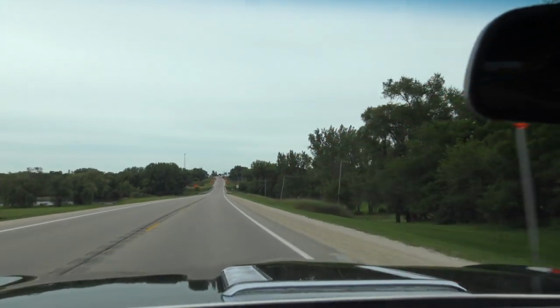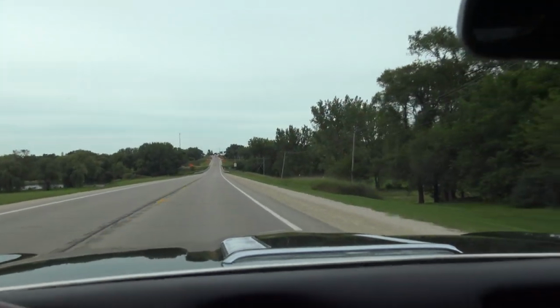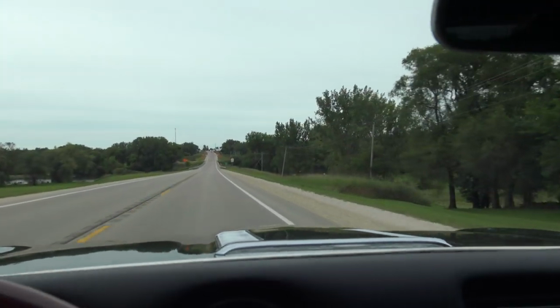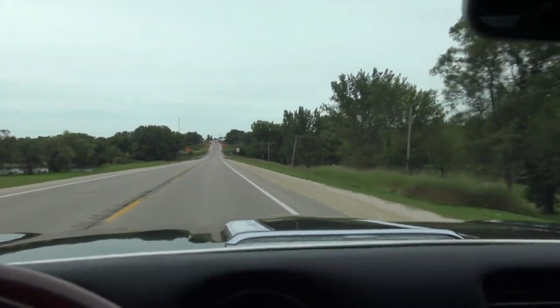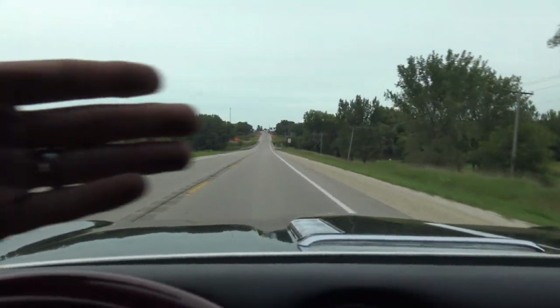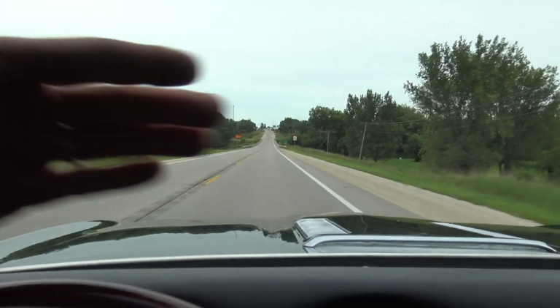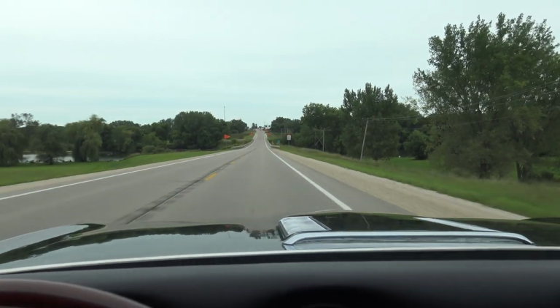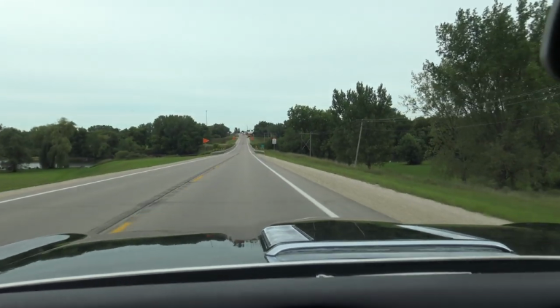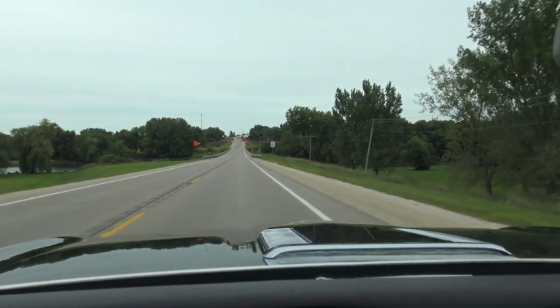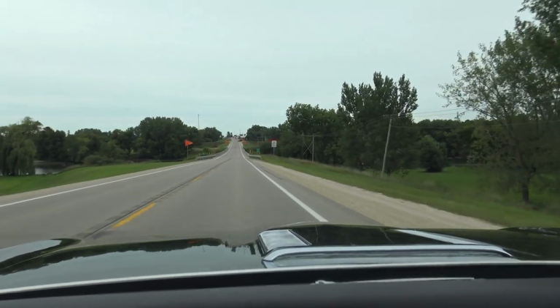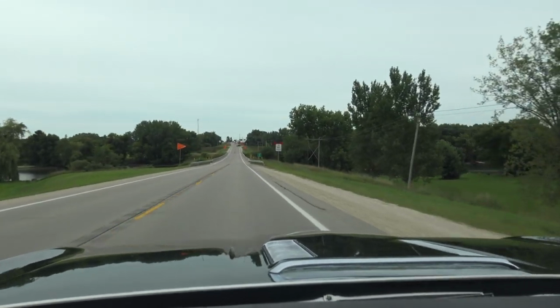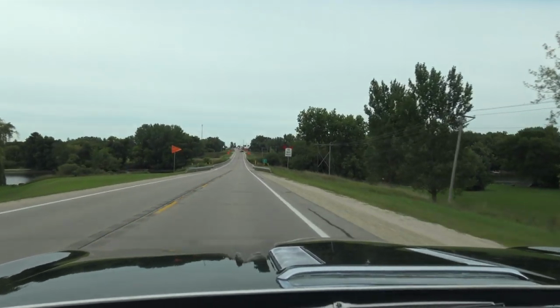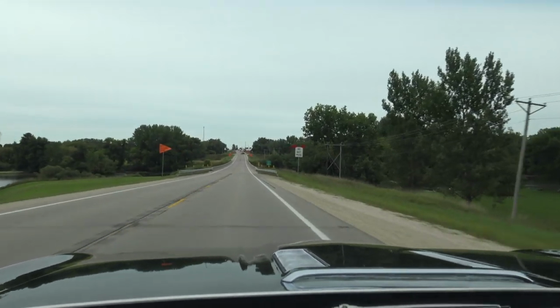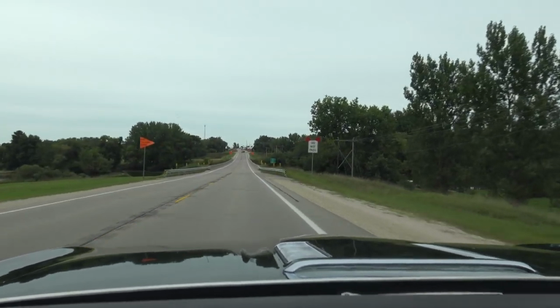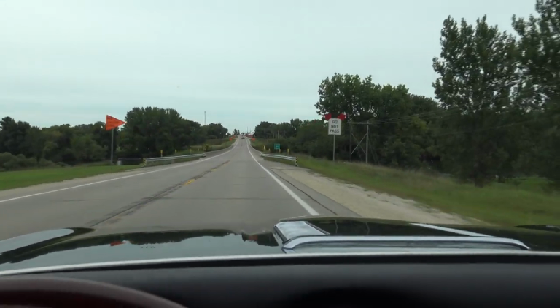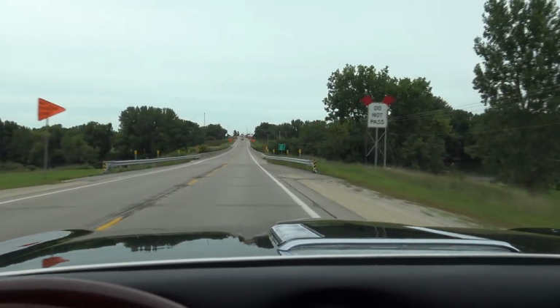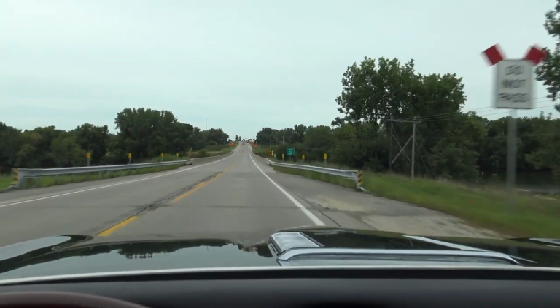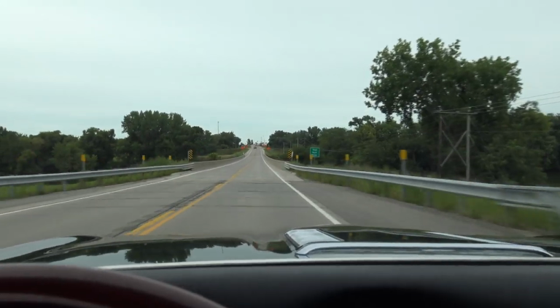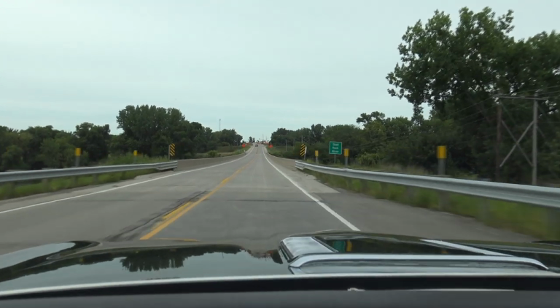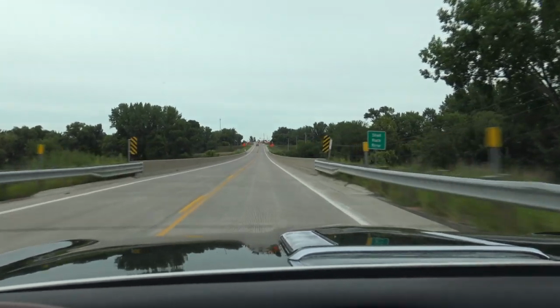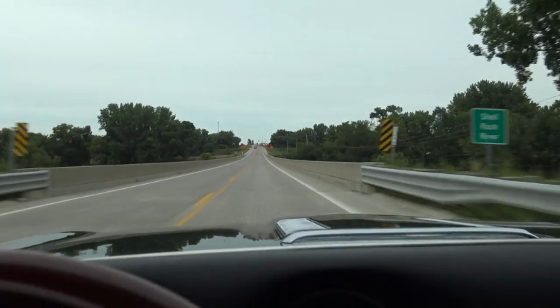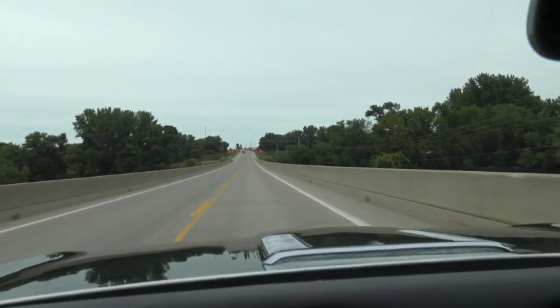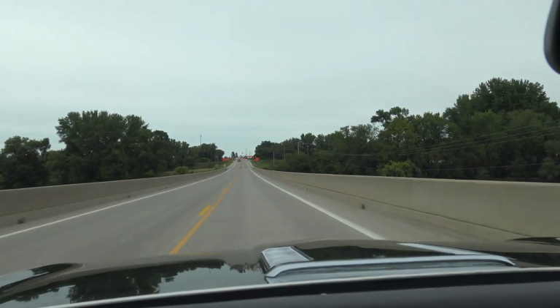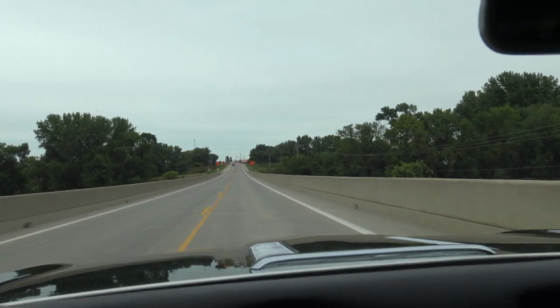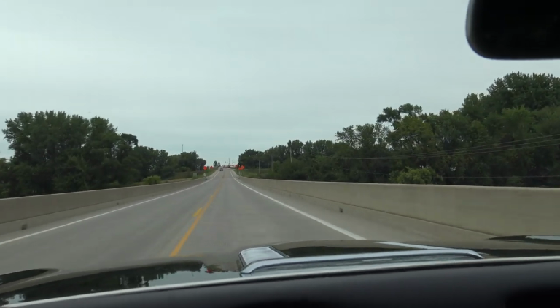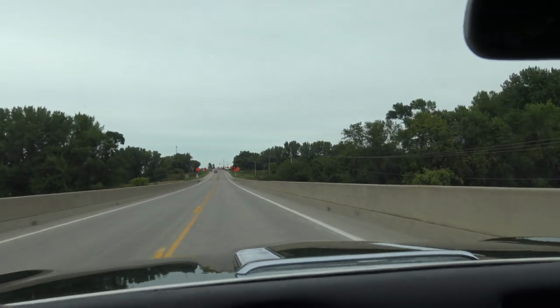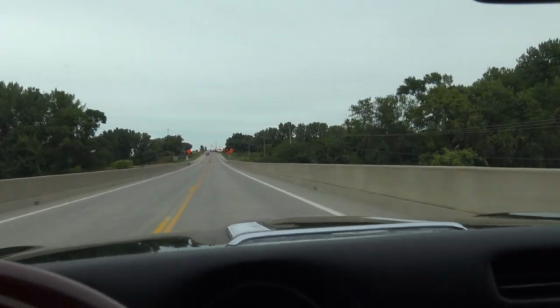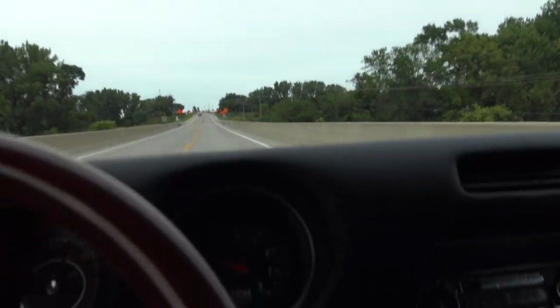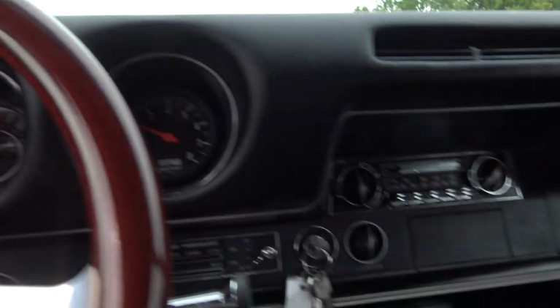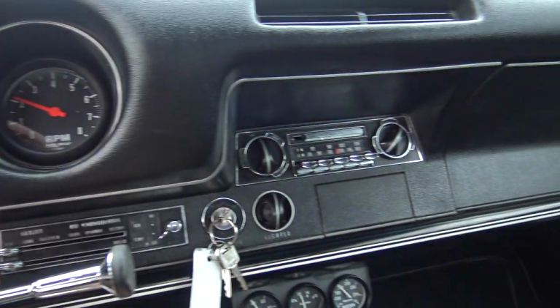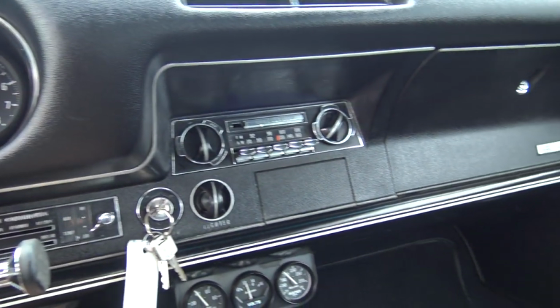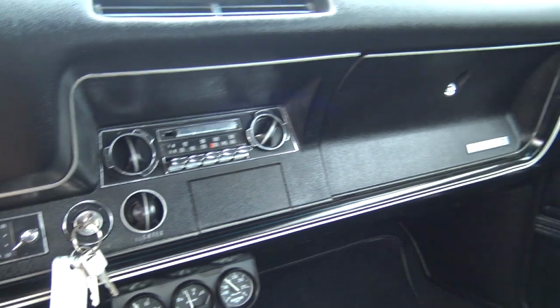As we drive this thing down the road, no hands on the wheel — perfectly straight. Transmission shifts great. Gas gauge works. The dash is crystal clear.